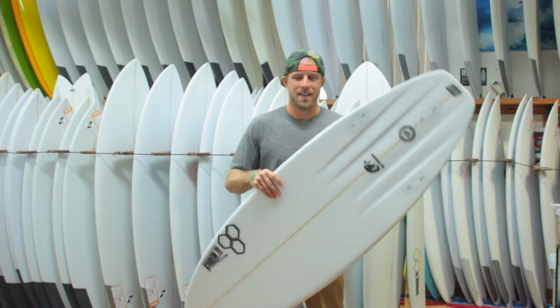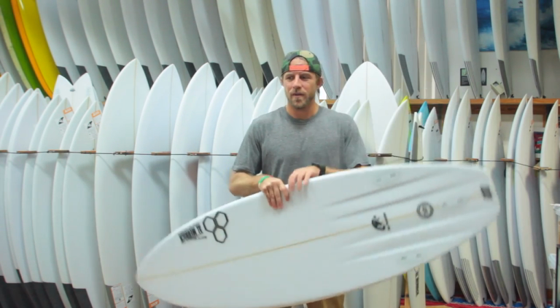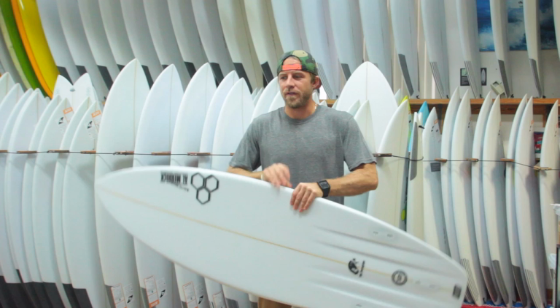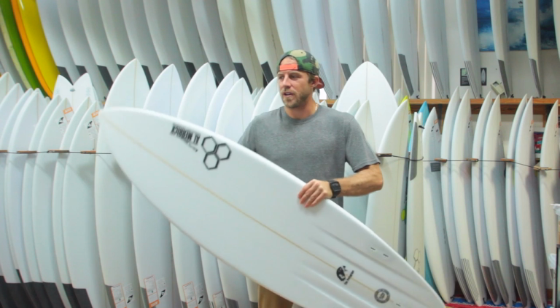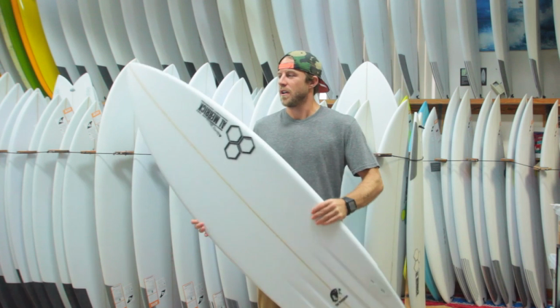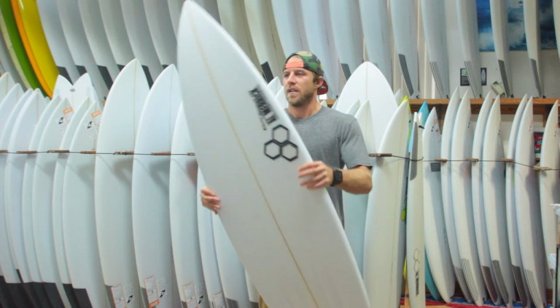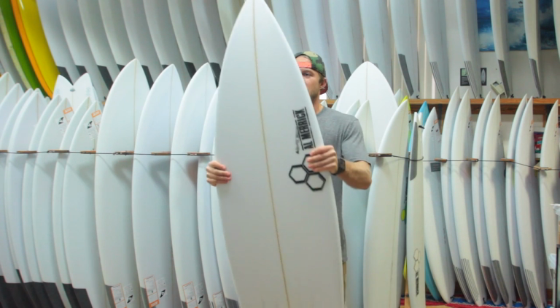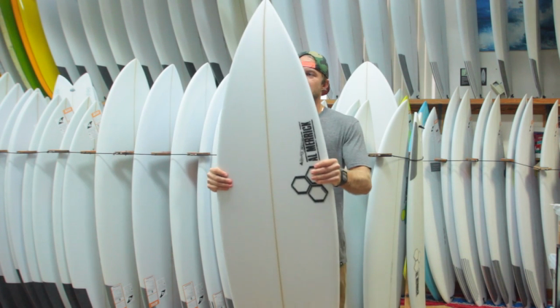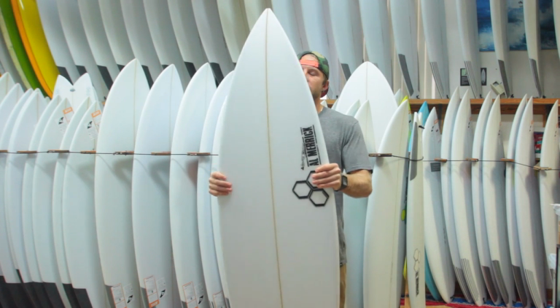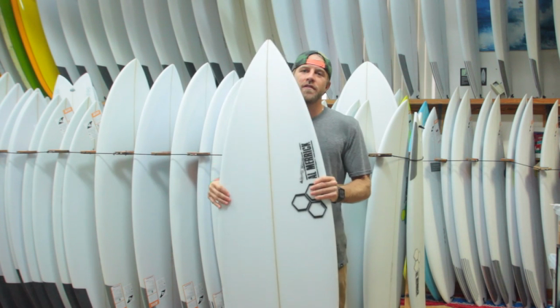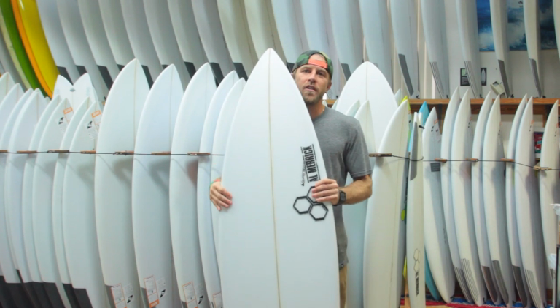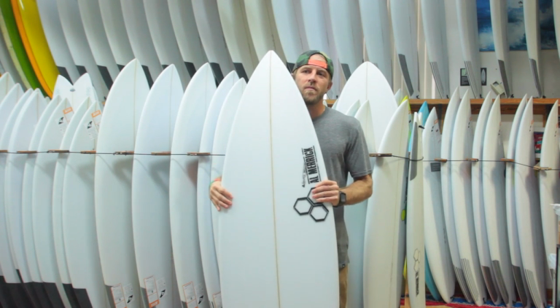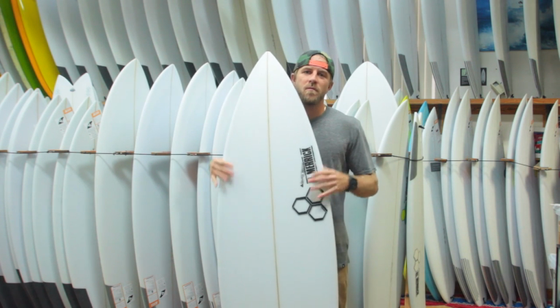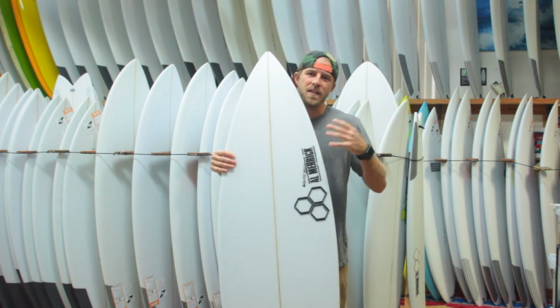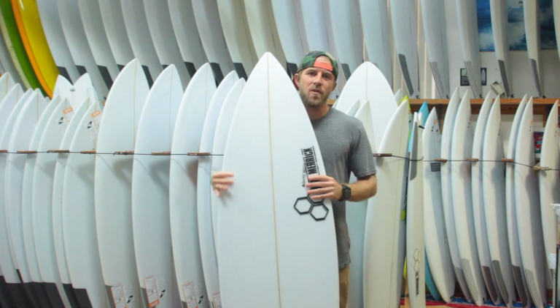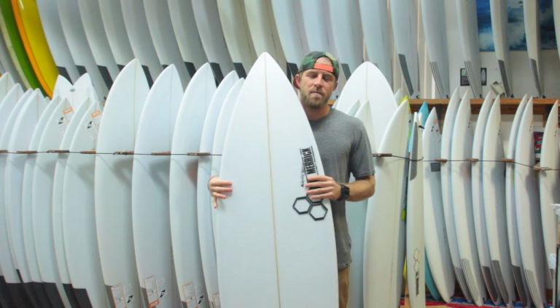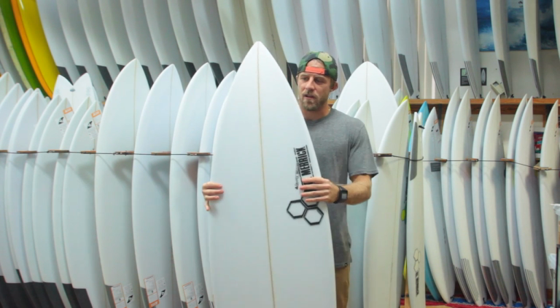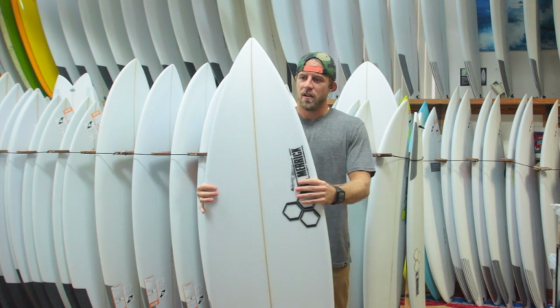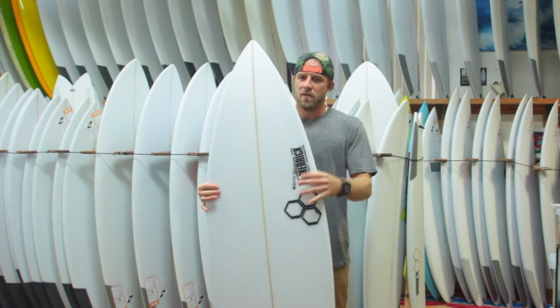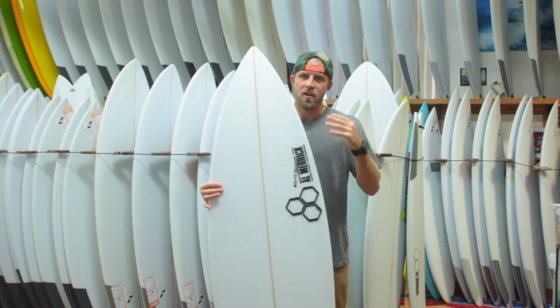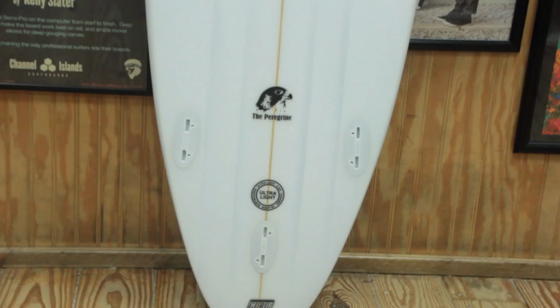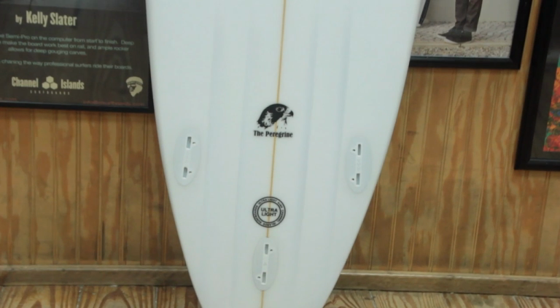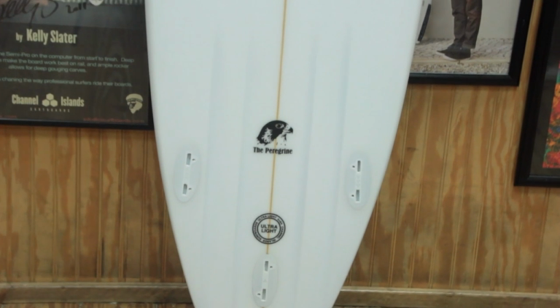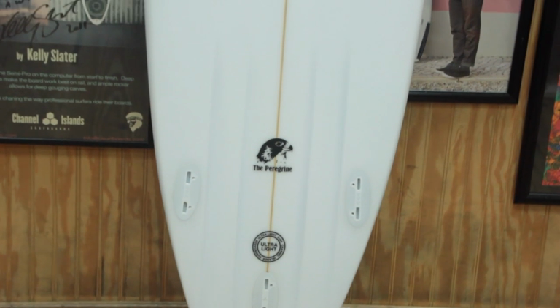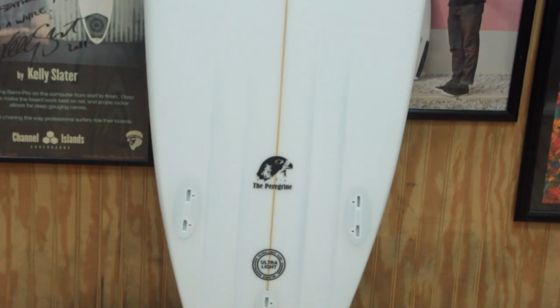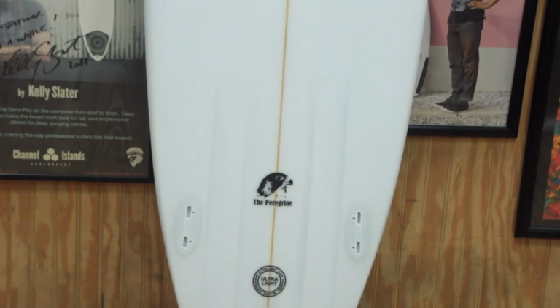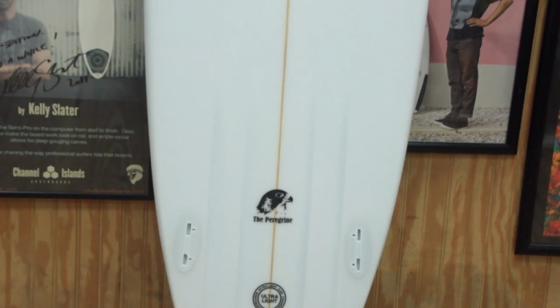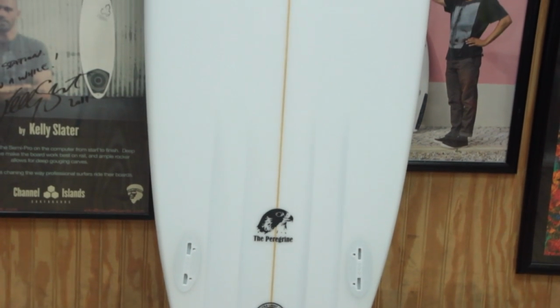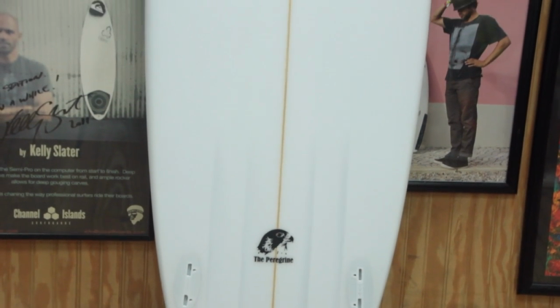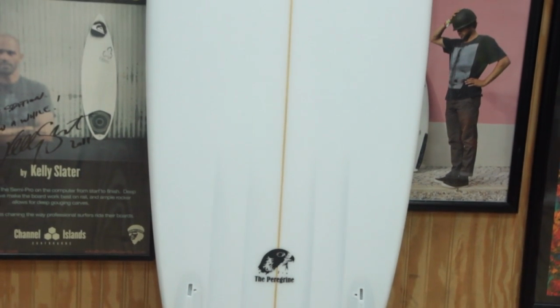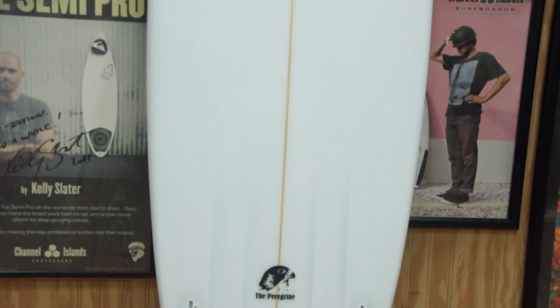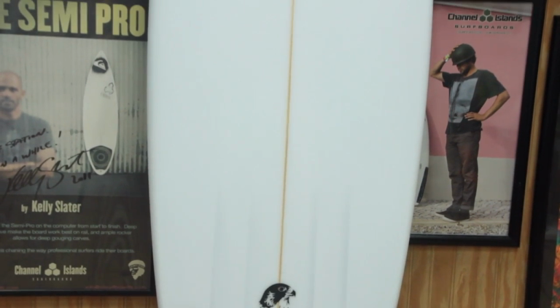It's a little bit fuller, got a little bit of extra volume. You can ride this board about your height, a couple inches longer, just depending on your weight and your level of surfing.